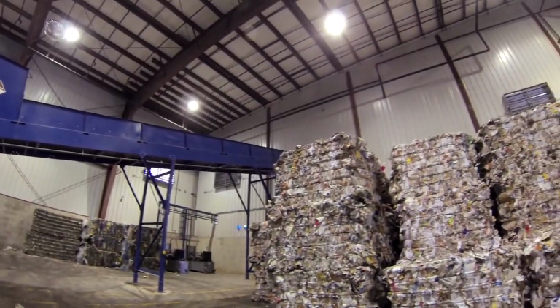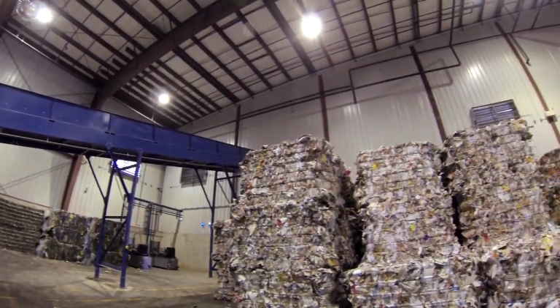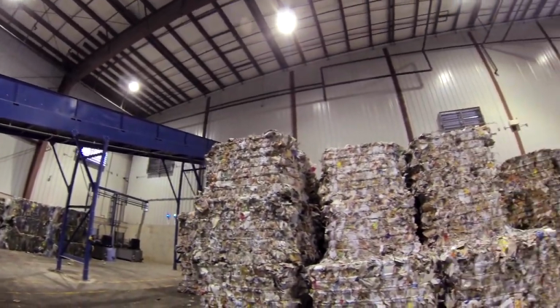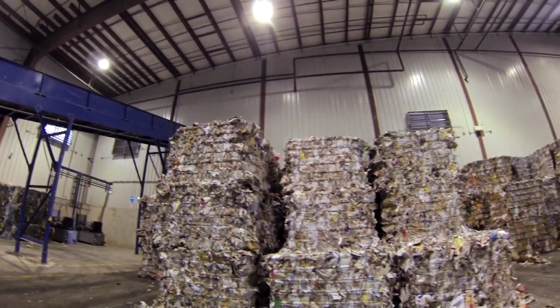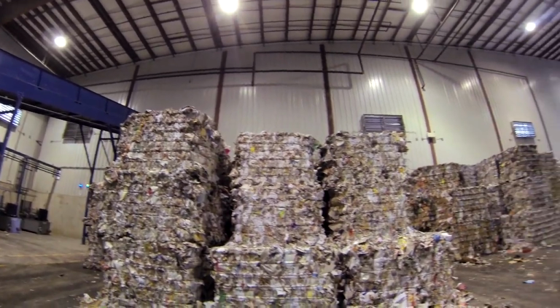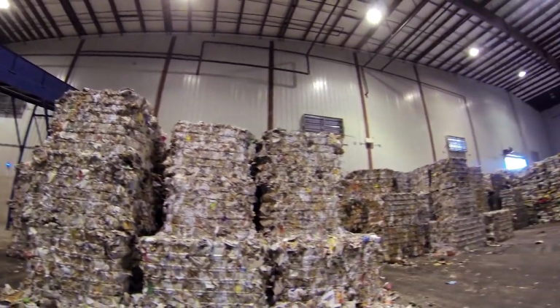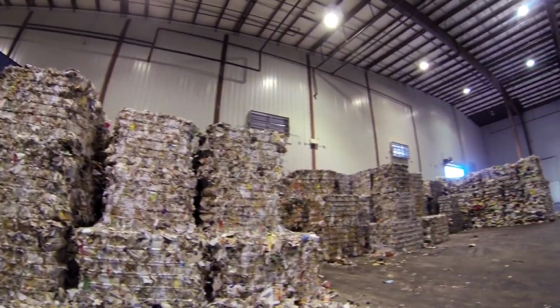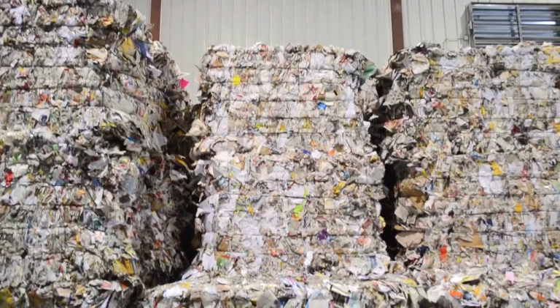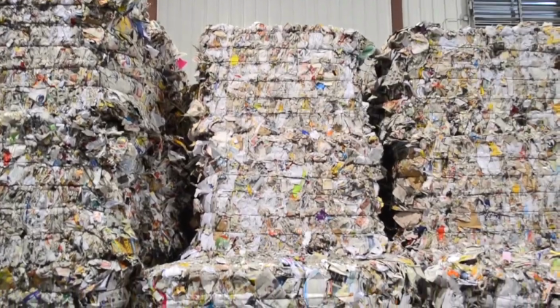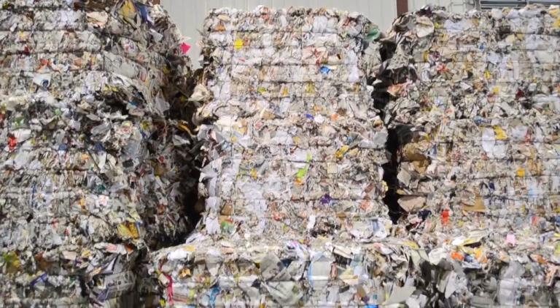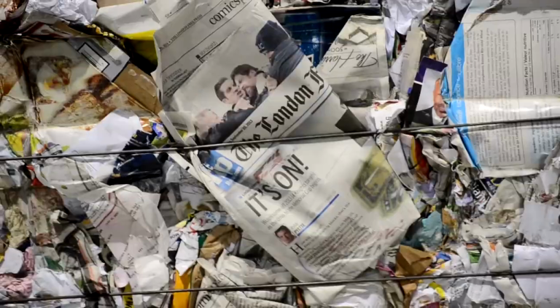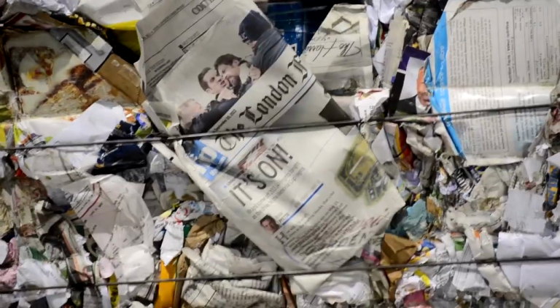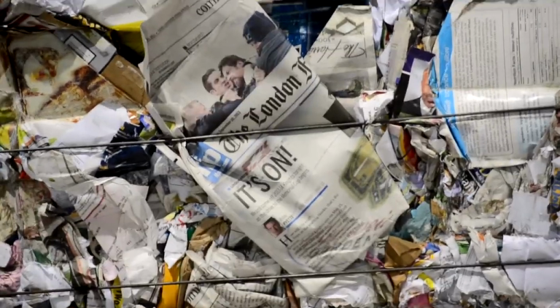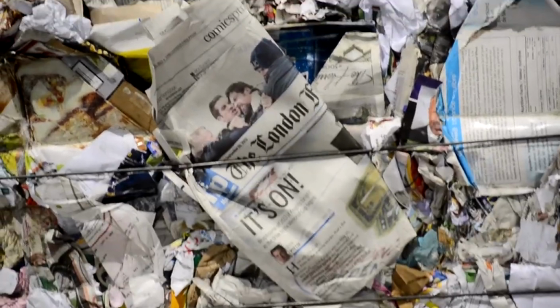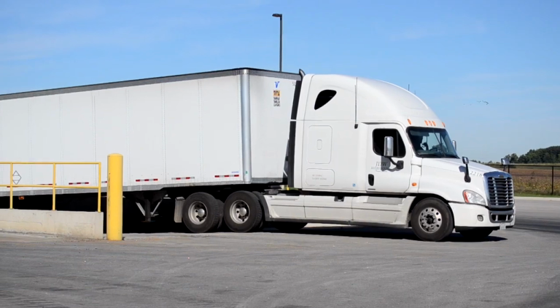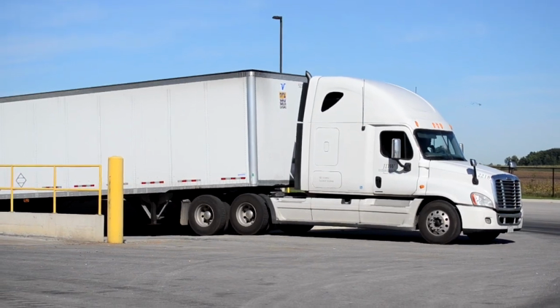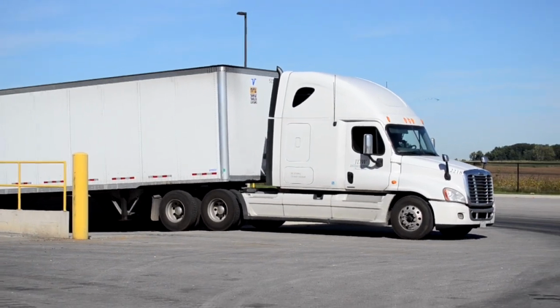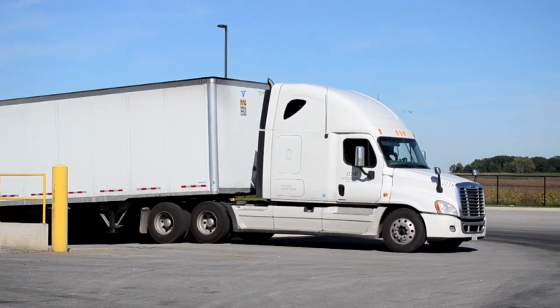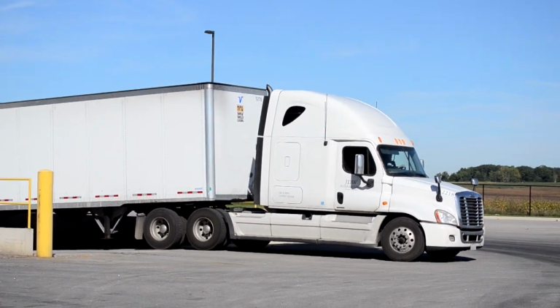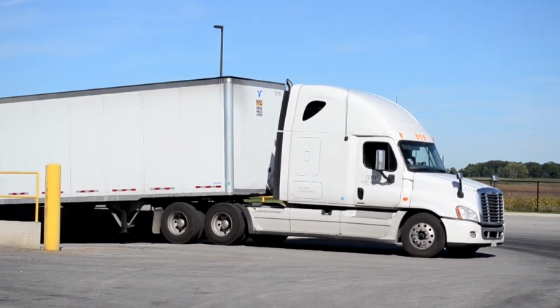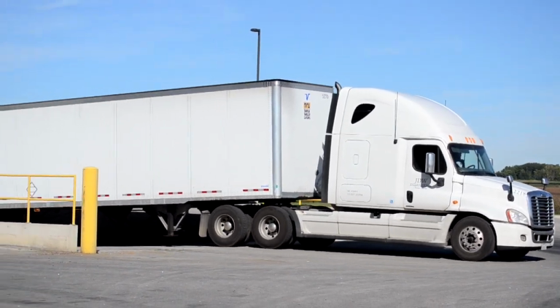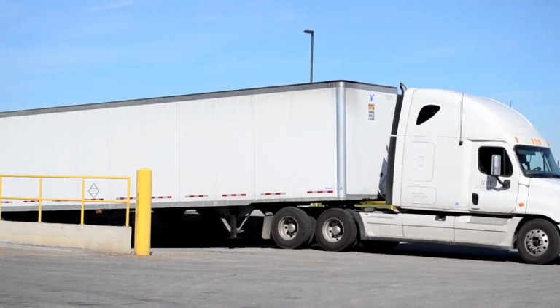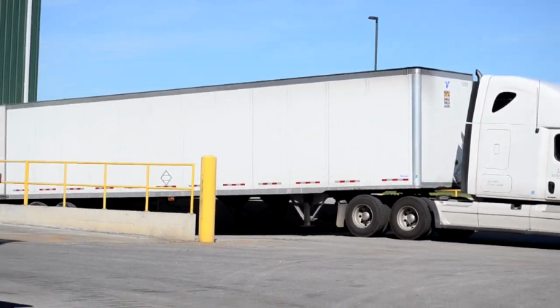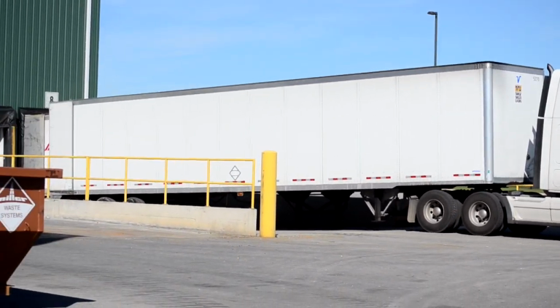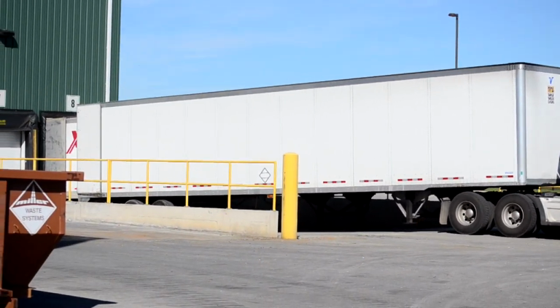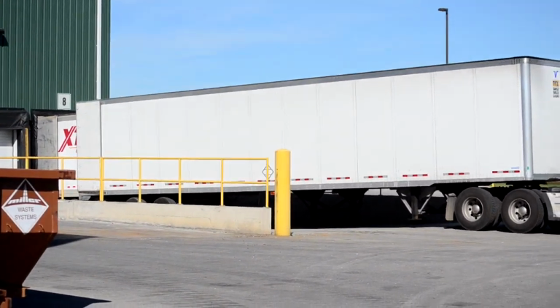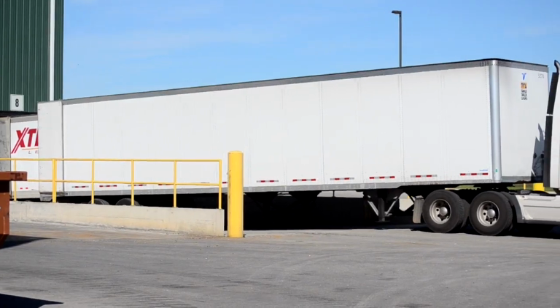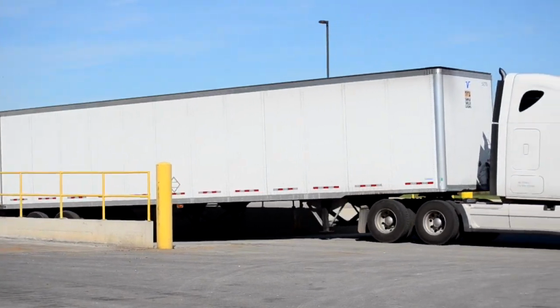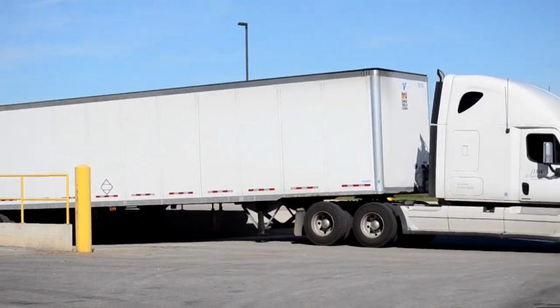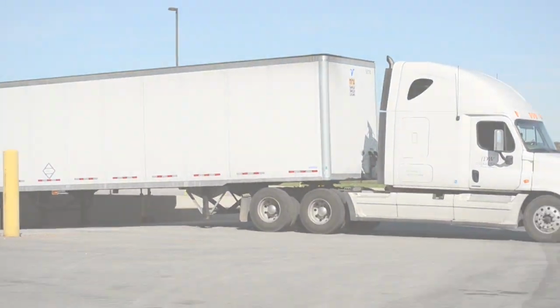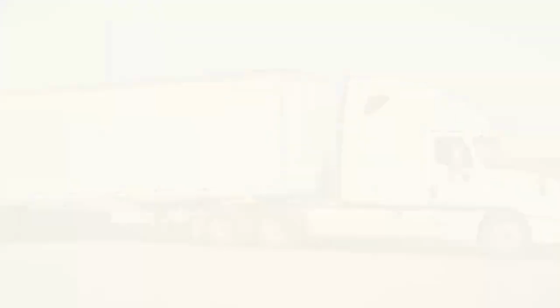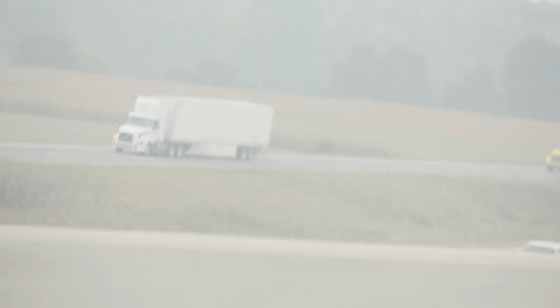Here are the finished bales of paper. The paper bales are loaded up into the transport trailer and shipped to different paper mills in Ontario and beyond to be made into future paper products.